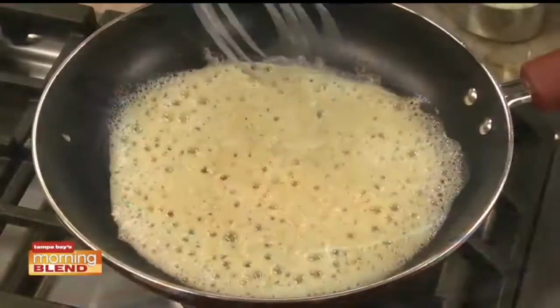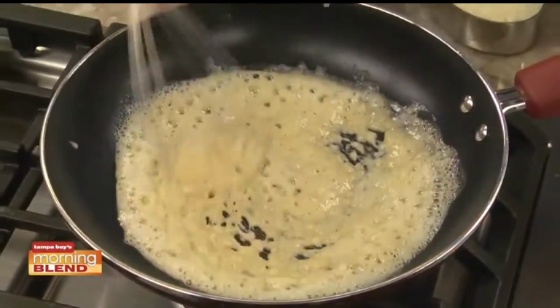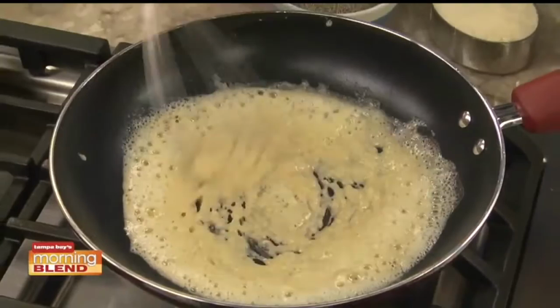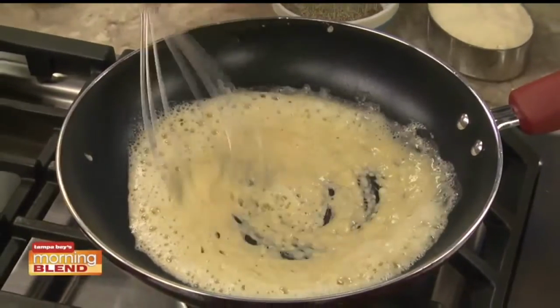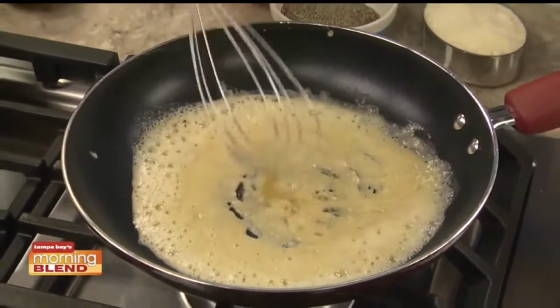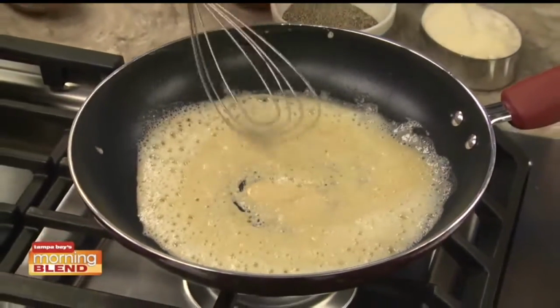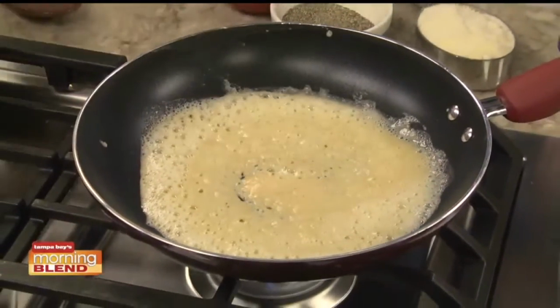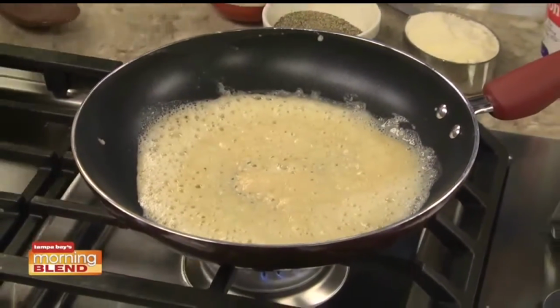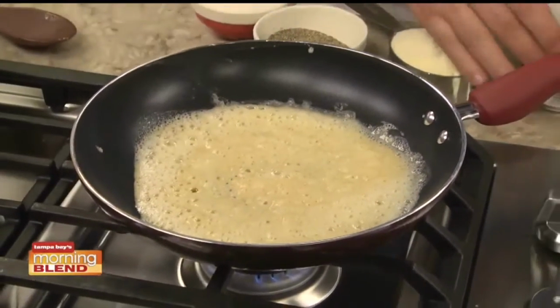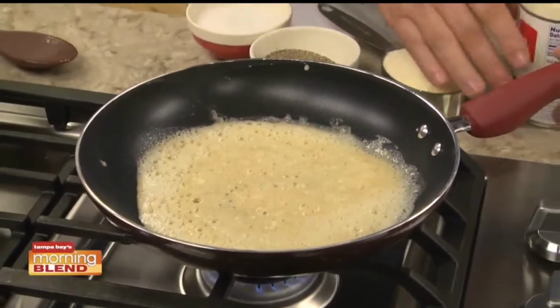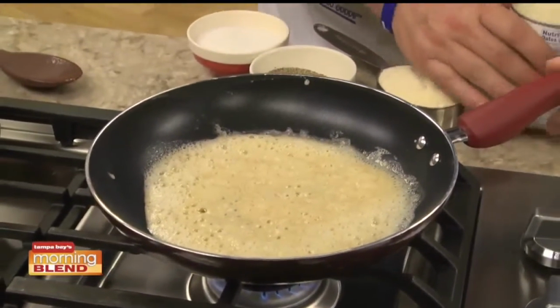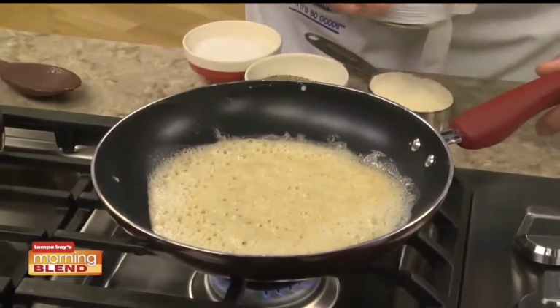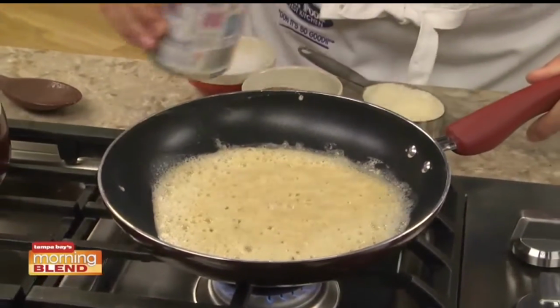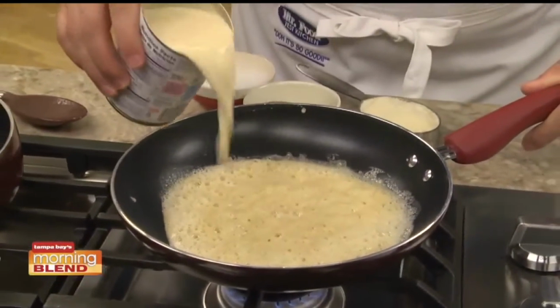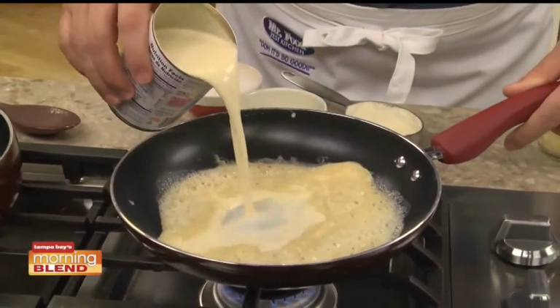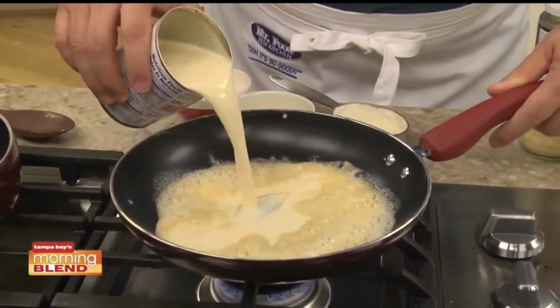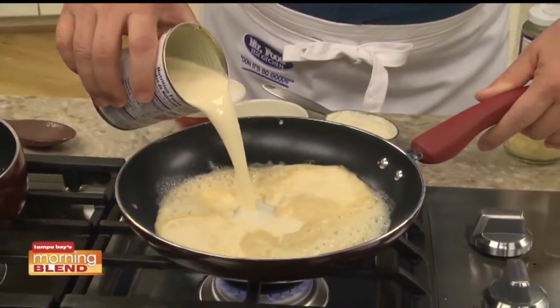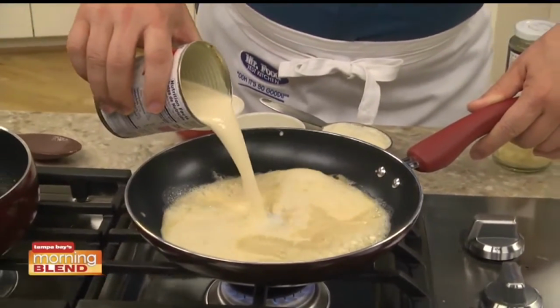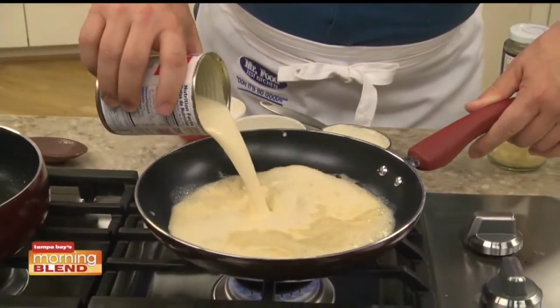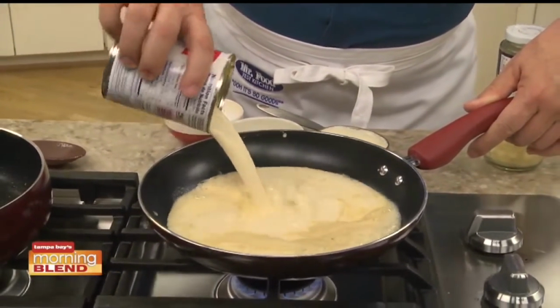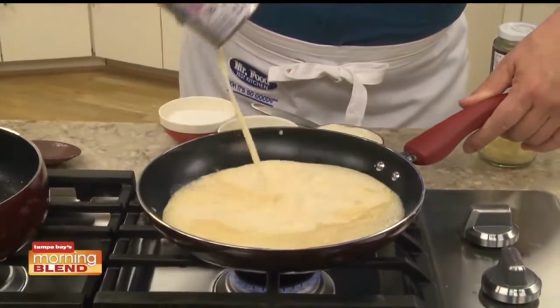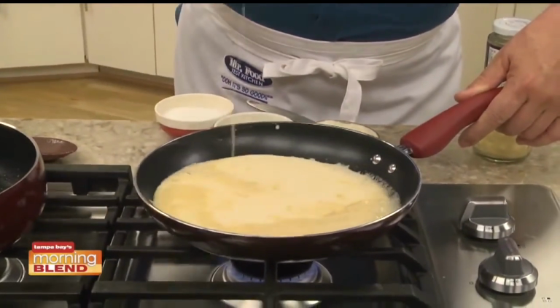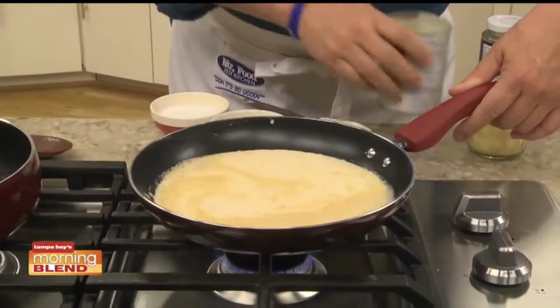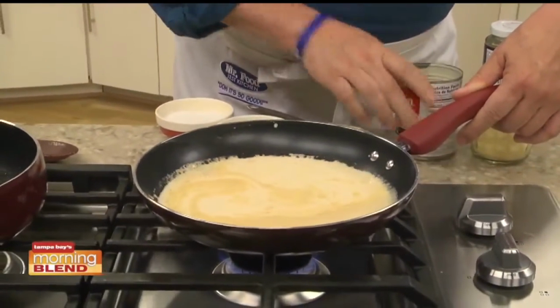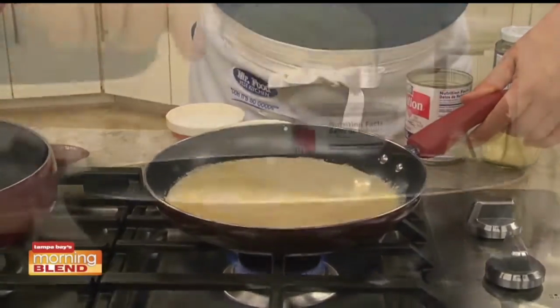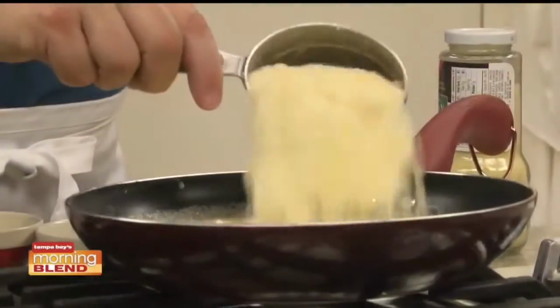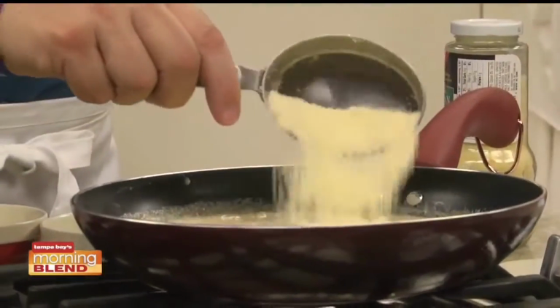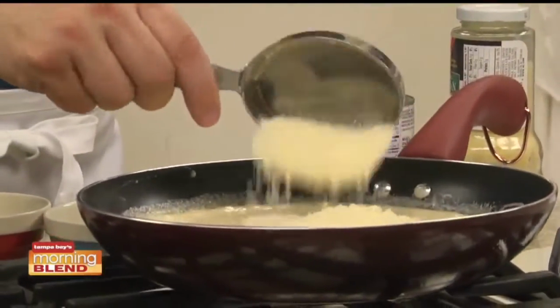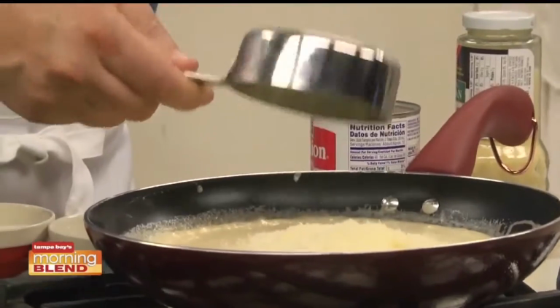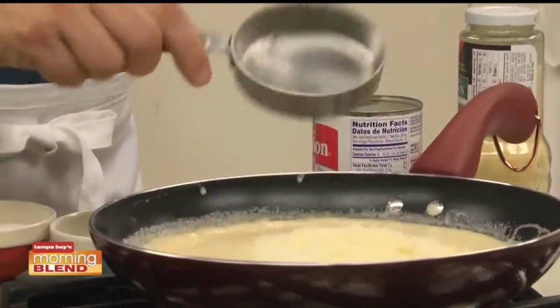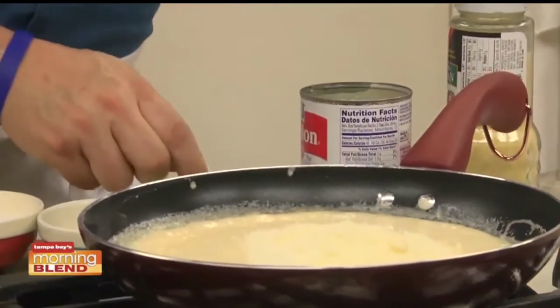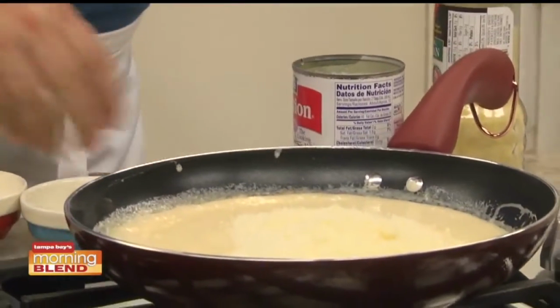Meanwhile, in a skillet, we stir some flour into a bit of melted butter and let that cook for a minute or so. Now we stir in a can of evaporated milk. And once it thickens, we add some Parmesan cheese and a little salt and pepper.